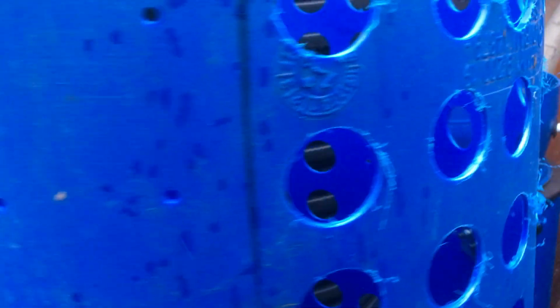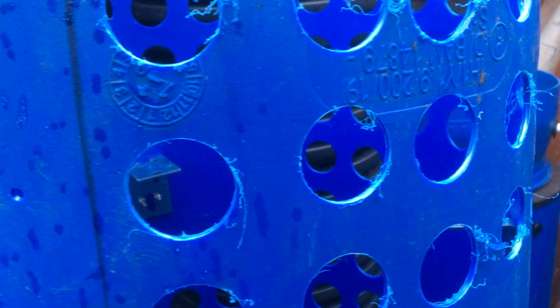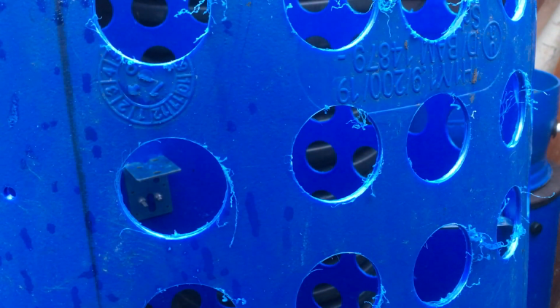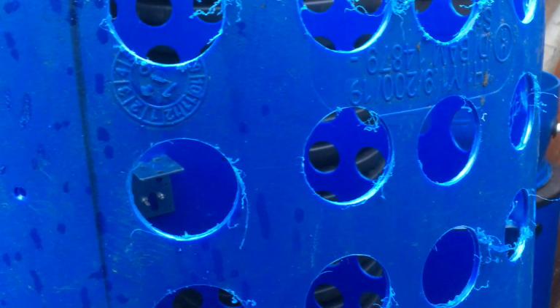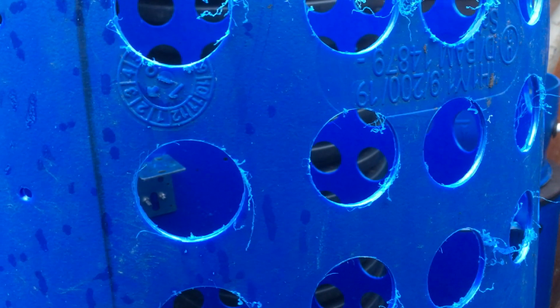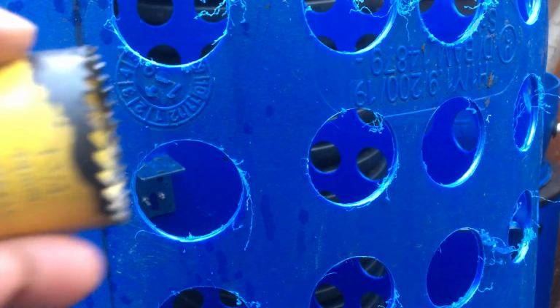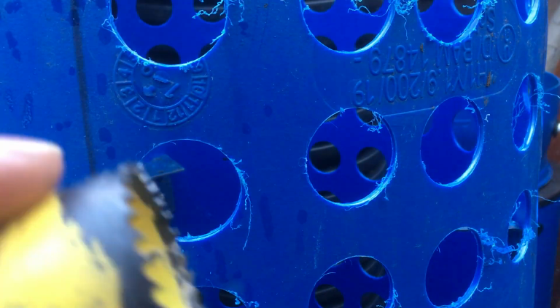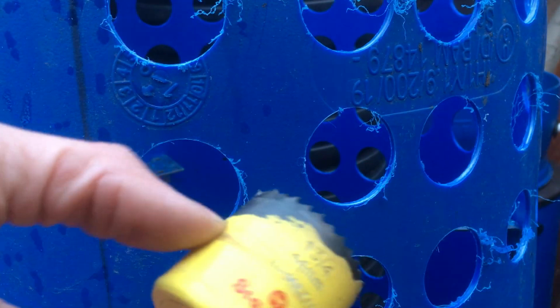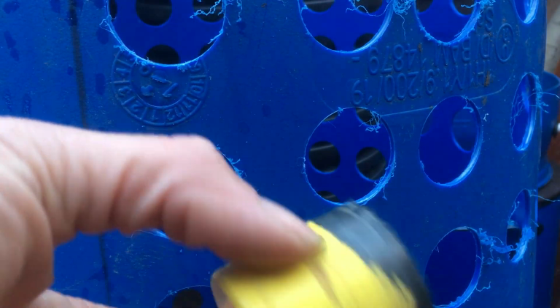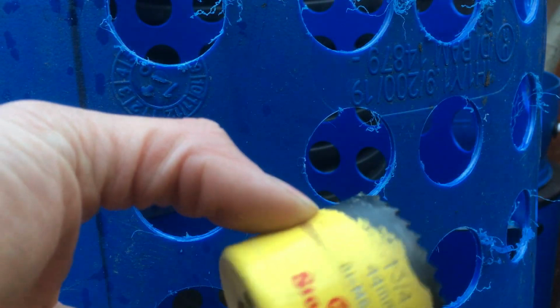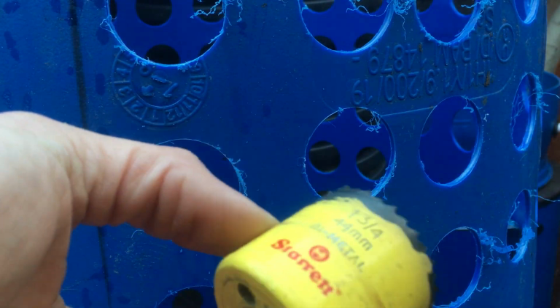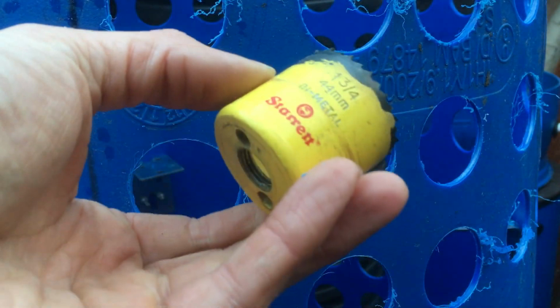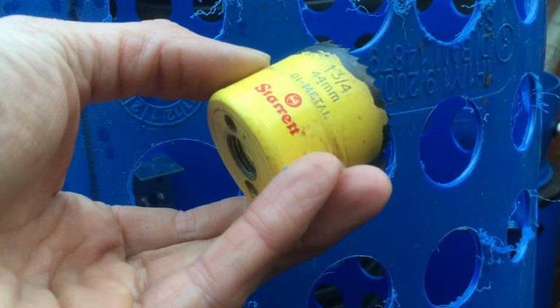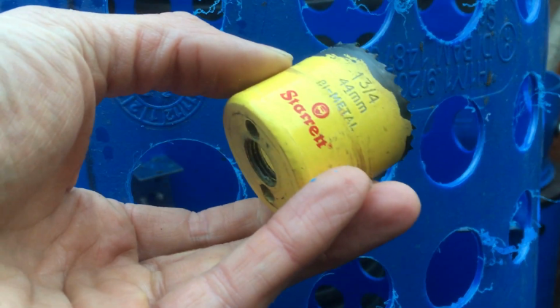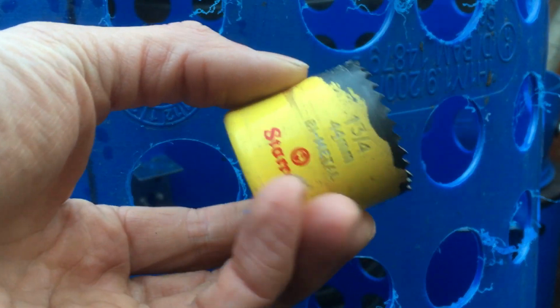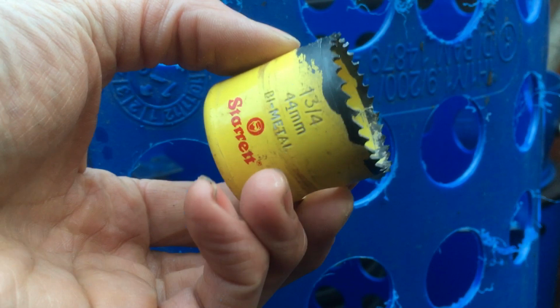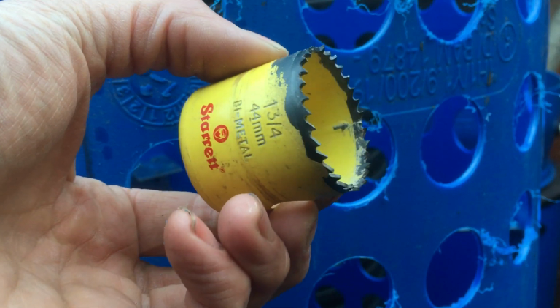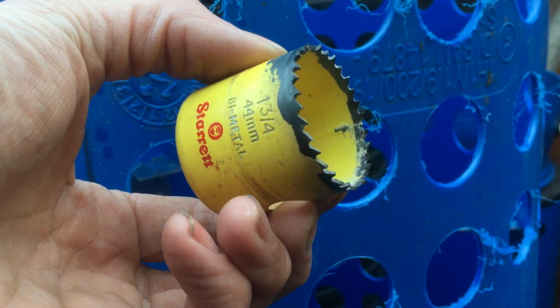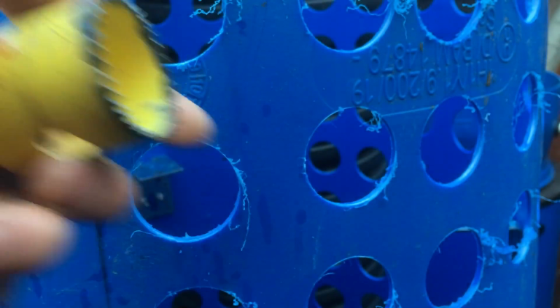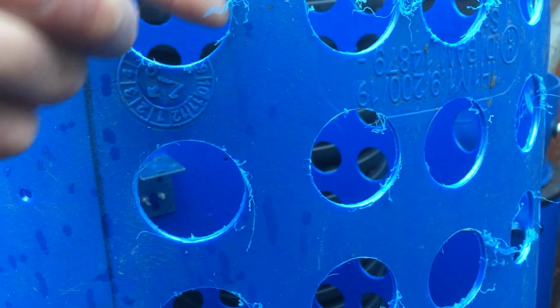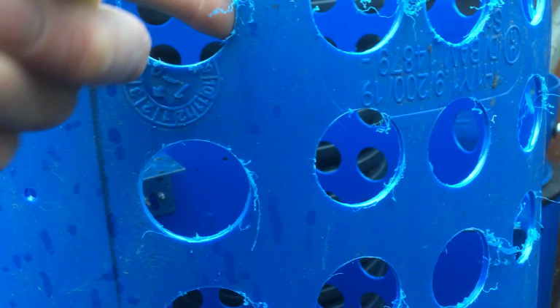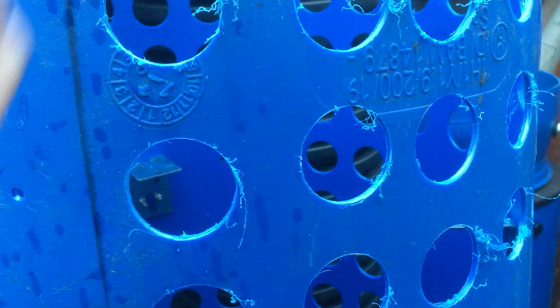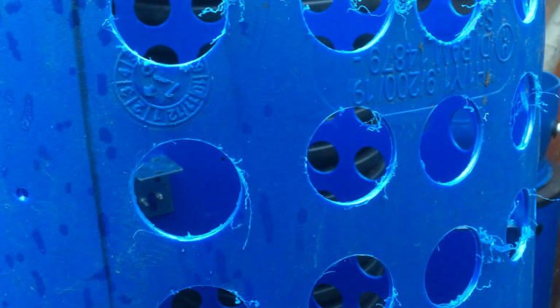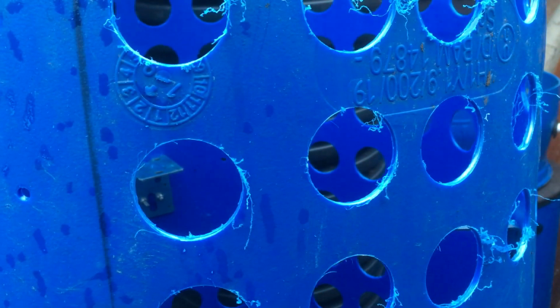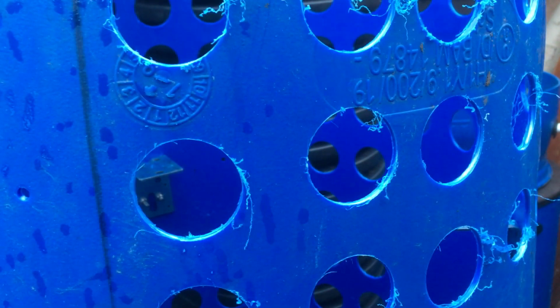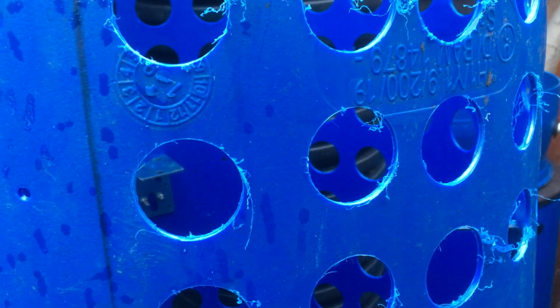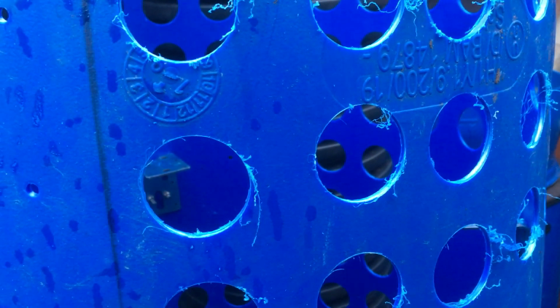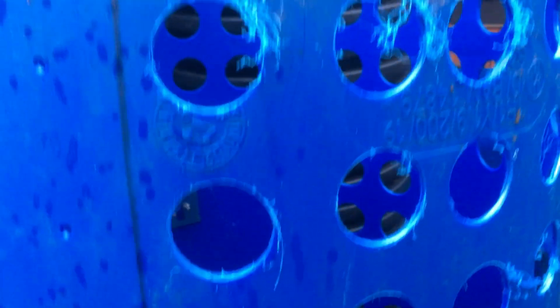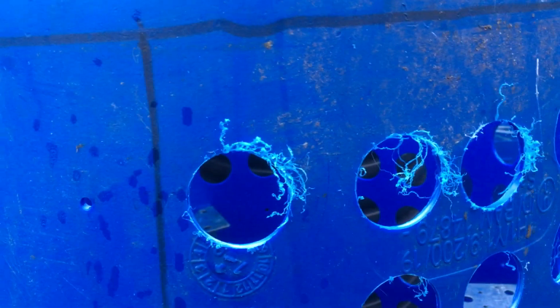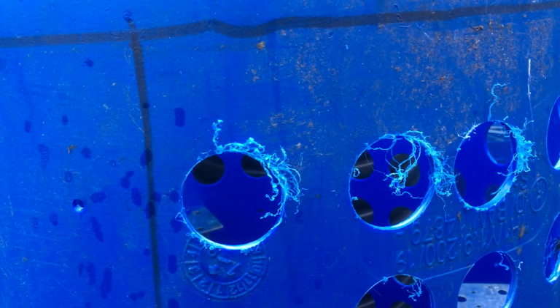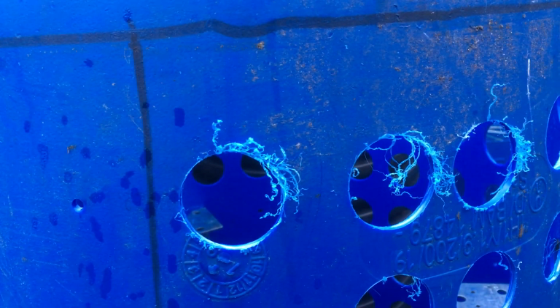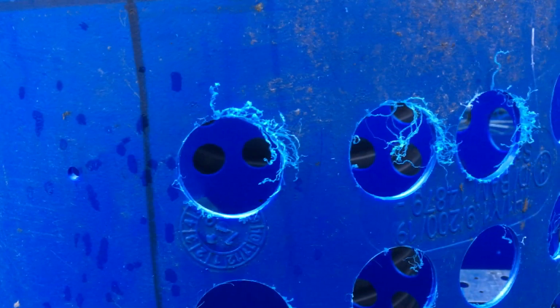This is a short video. I just wanted to show when you drill holes with the bi-metal hole saws — the teeth are quite large and you can get quite a bit of swarf around the hole, so it doesn't drill particularly cleanly.